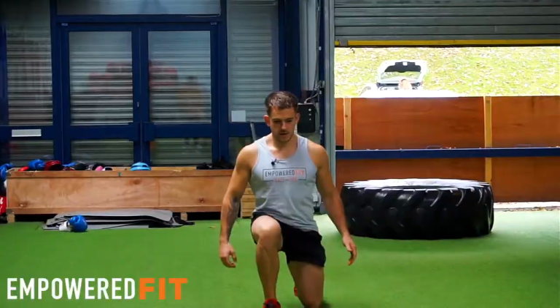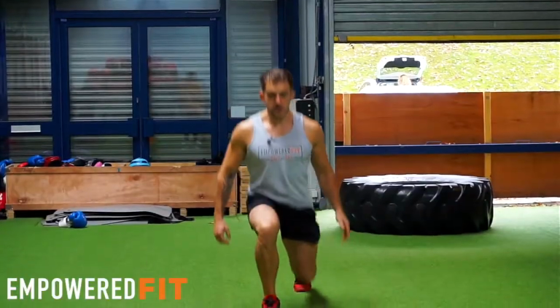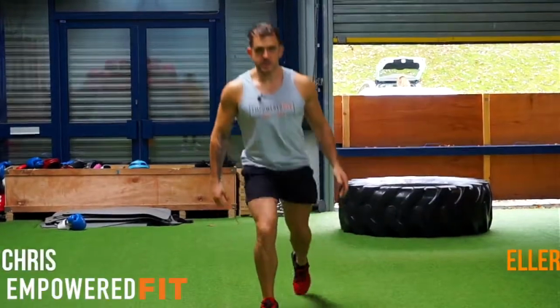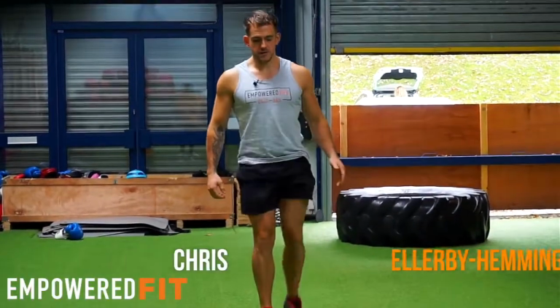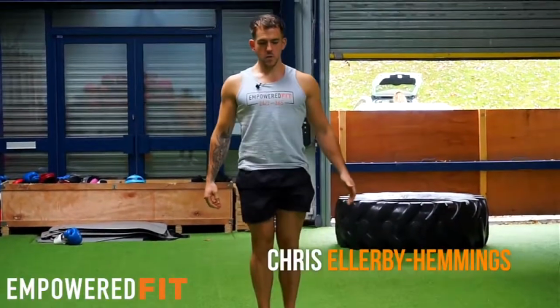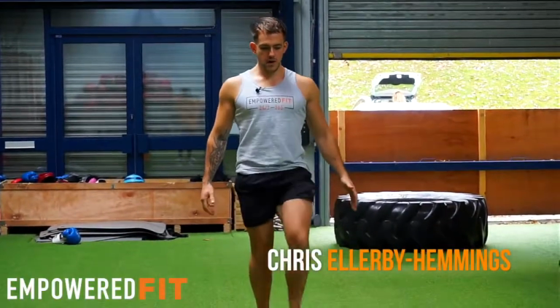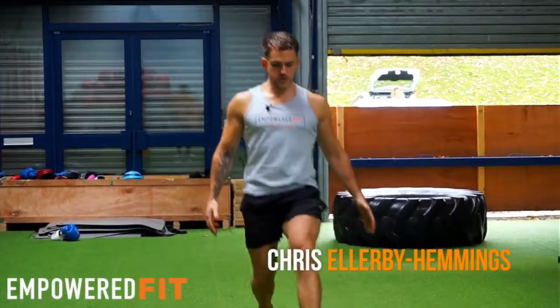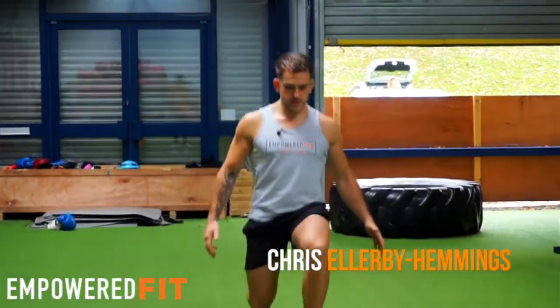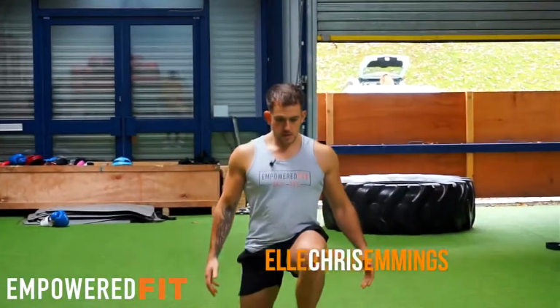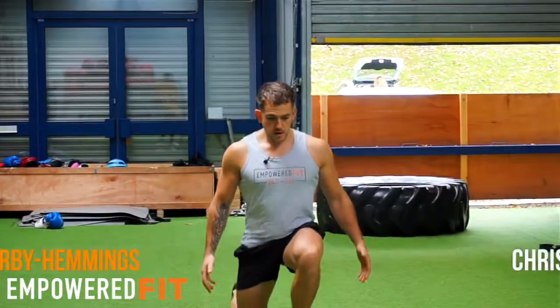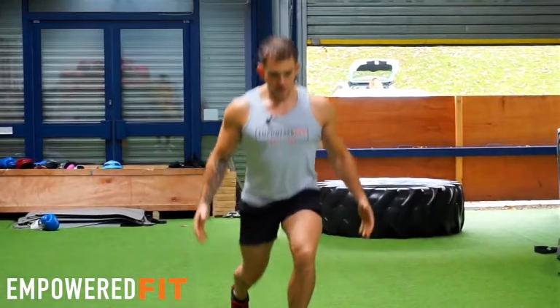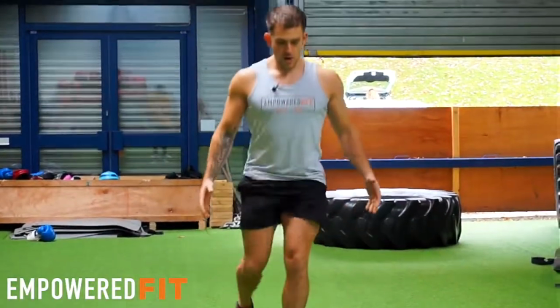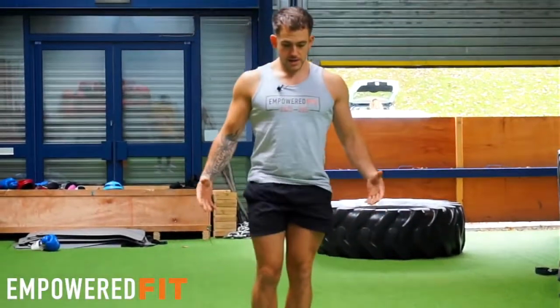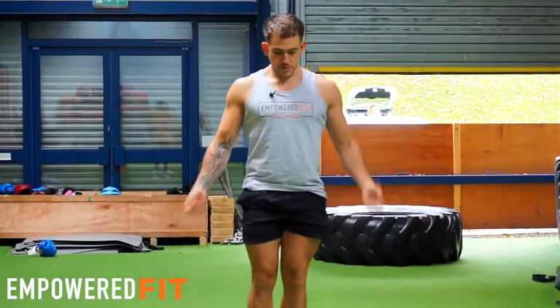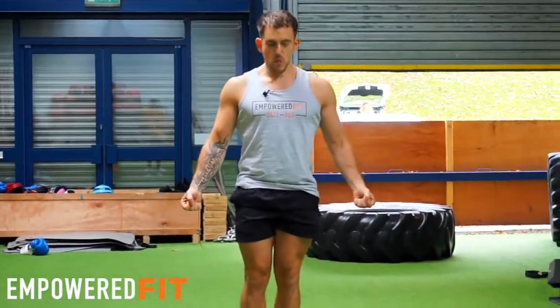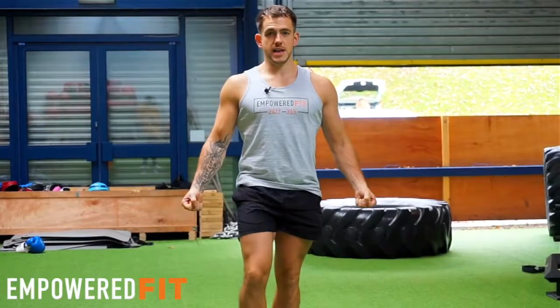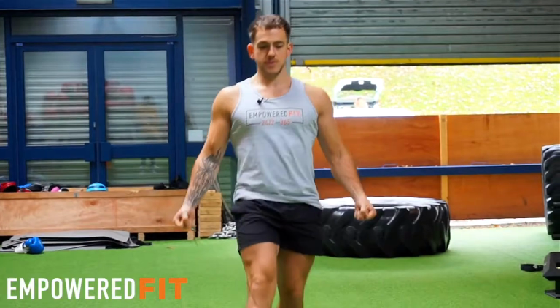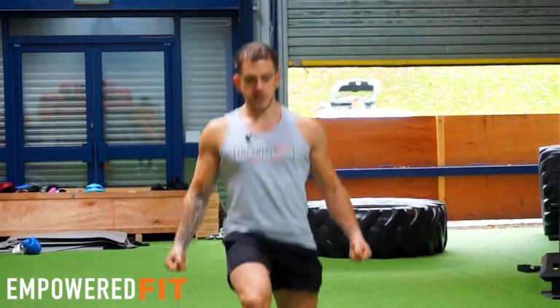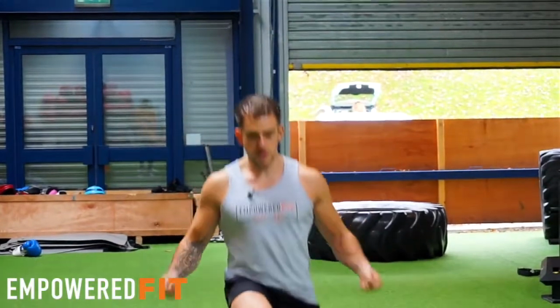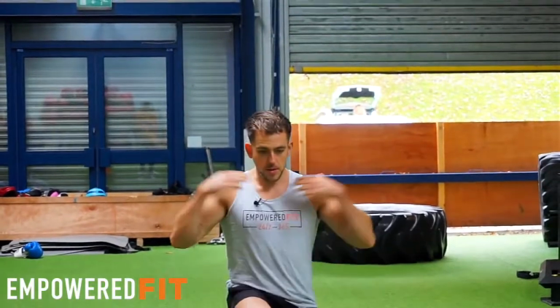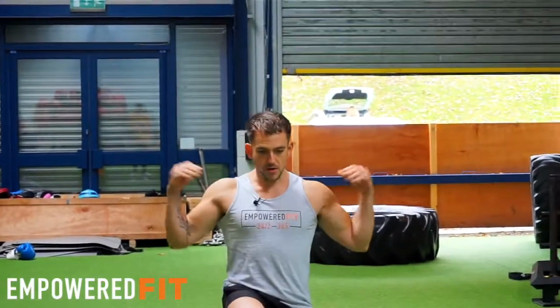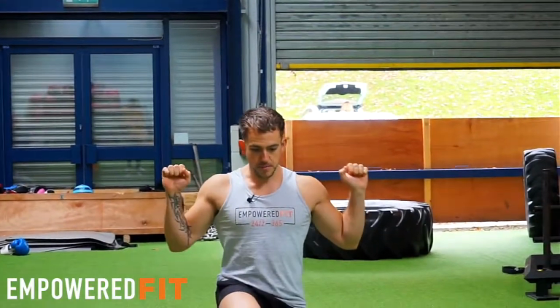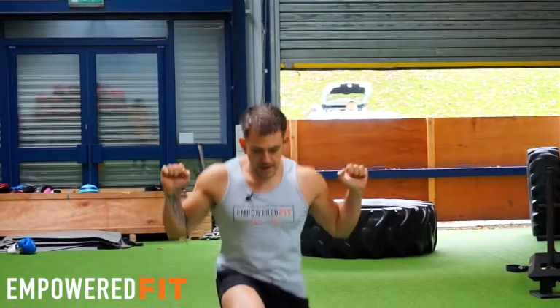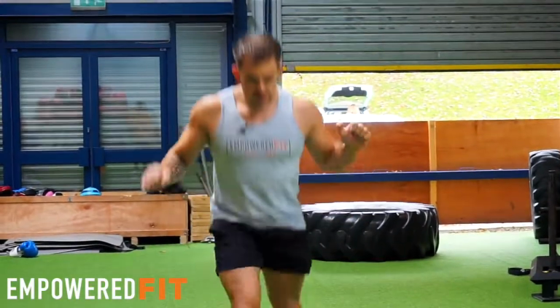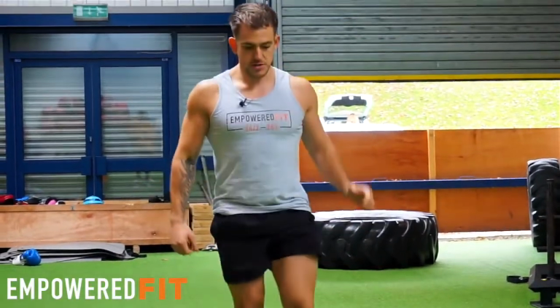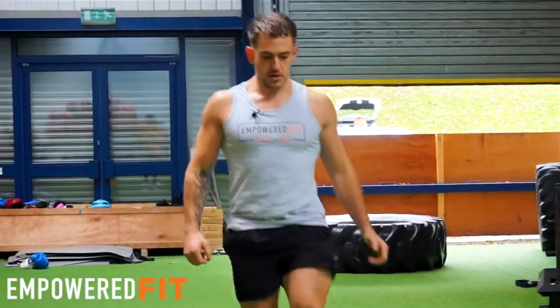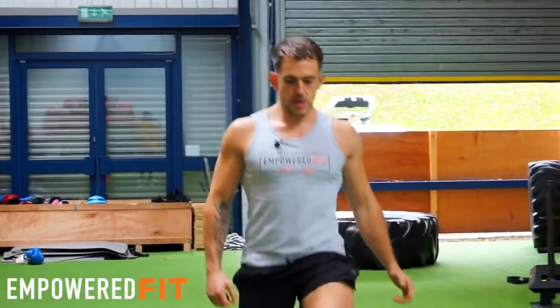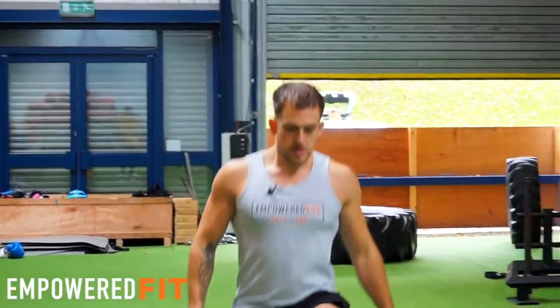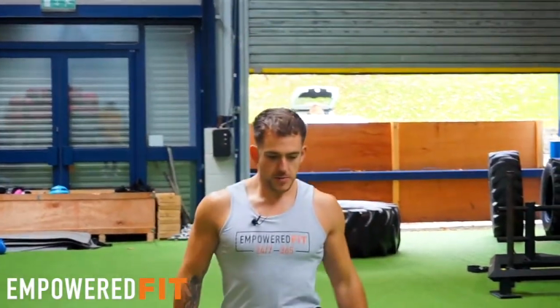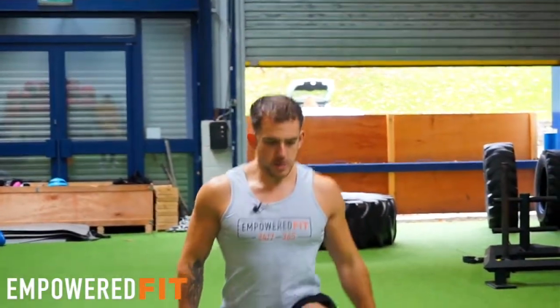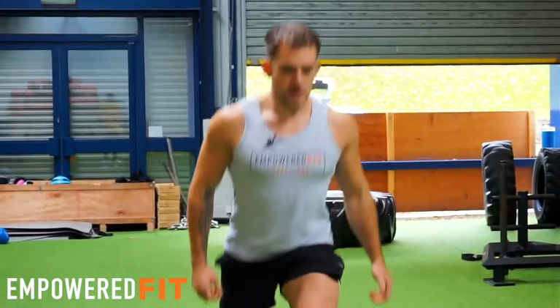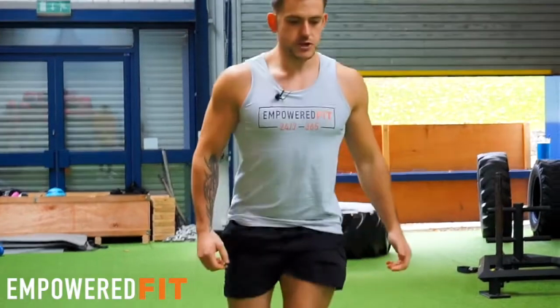So guys, I'm going to take you through walking lunges. I've got no weights. You can put weights in your hands if you wanted to. You can put a bar across the back — it's up to you. This is basically the walking lunge.